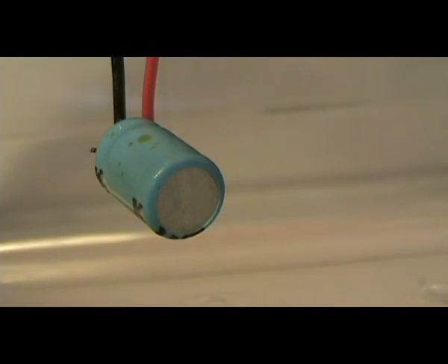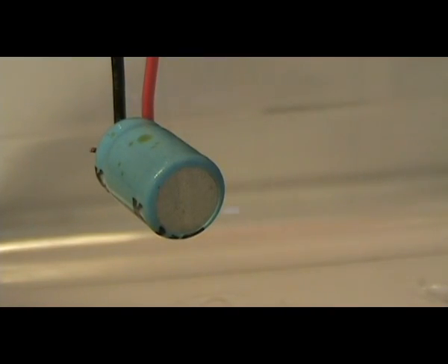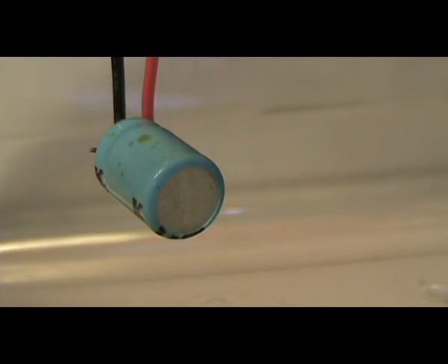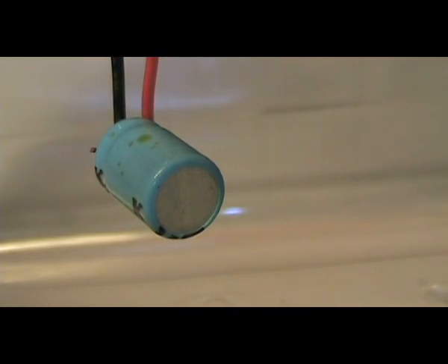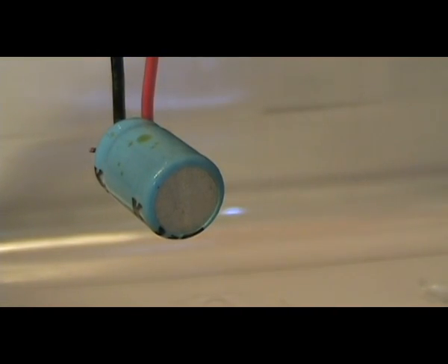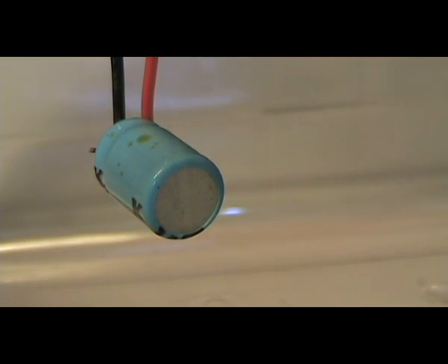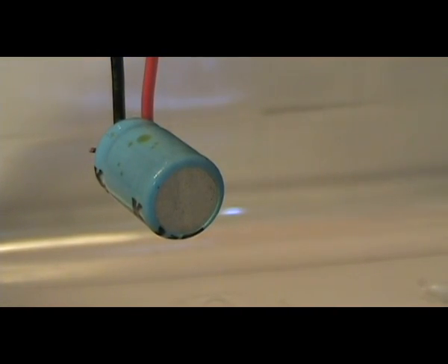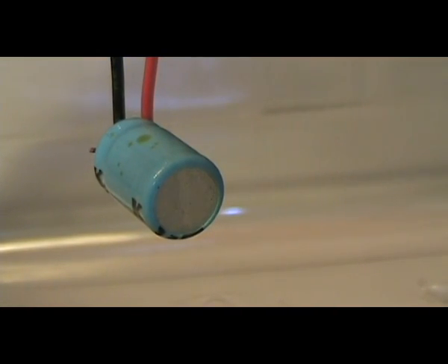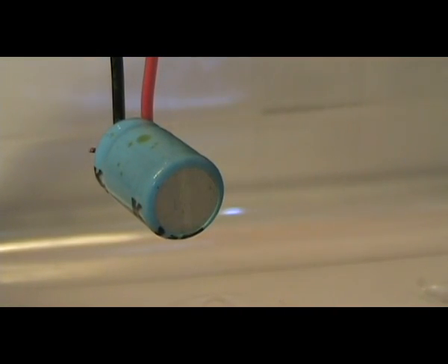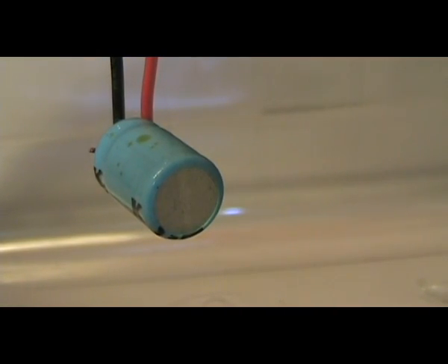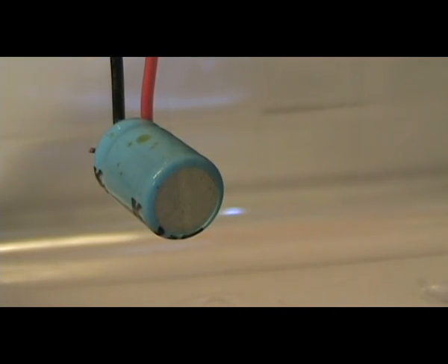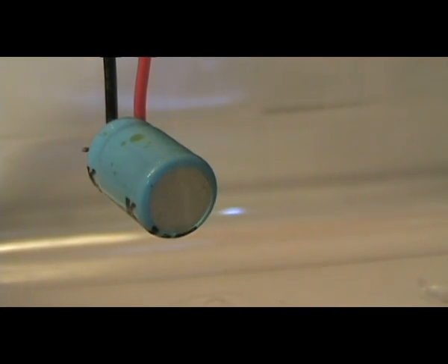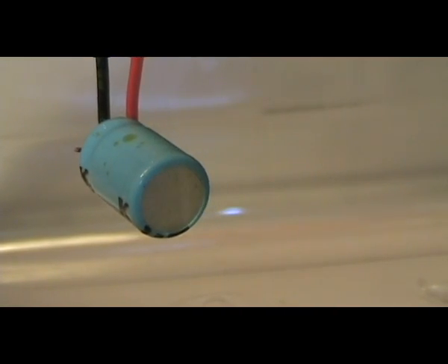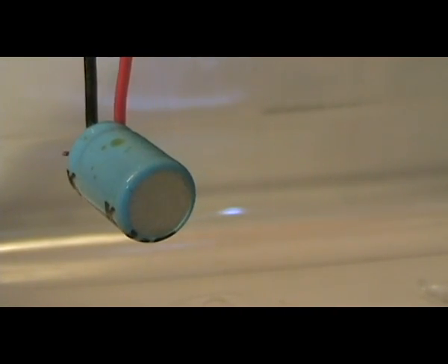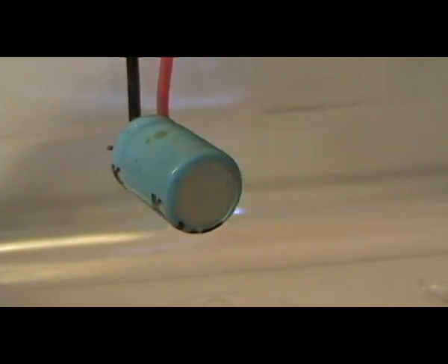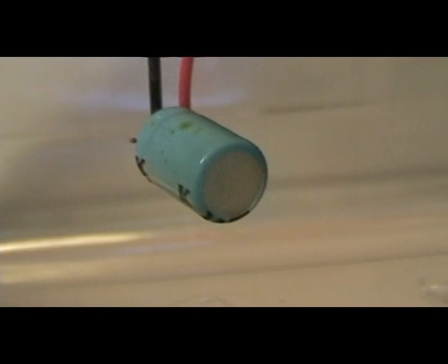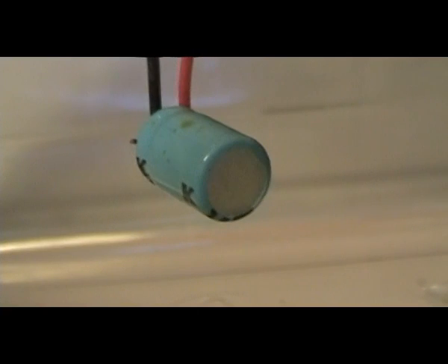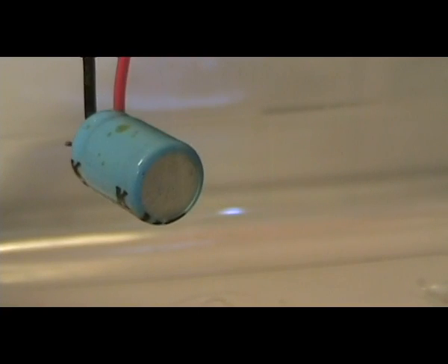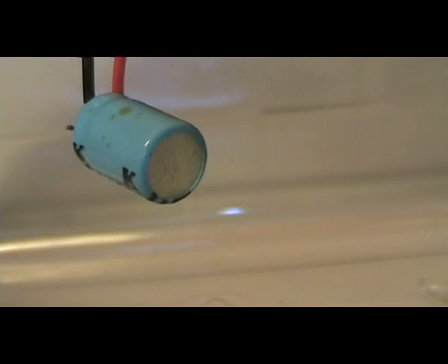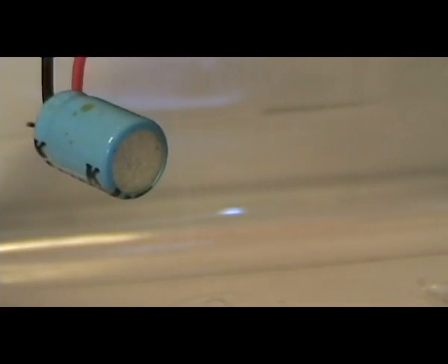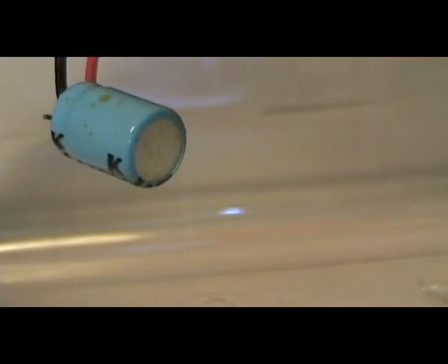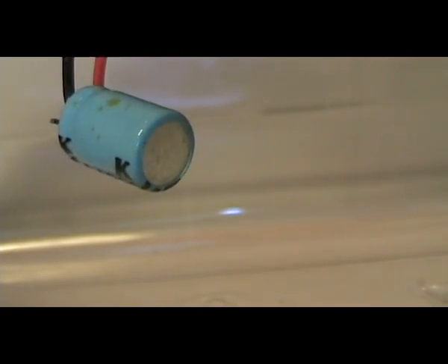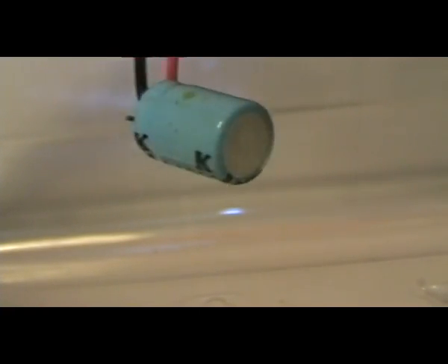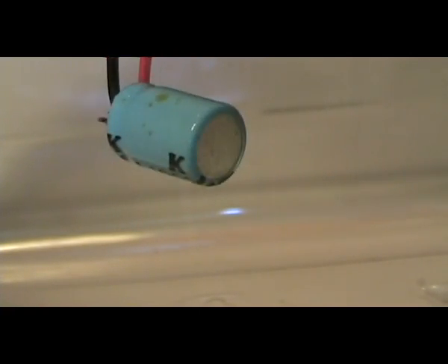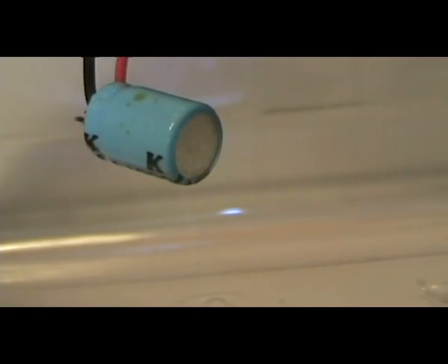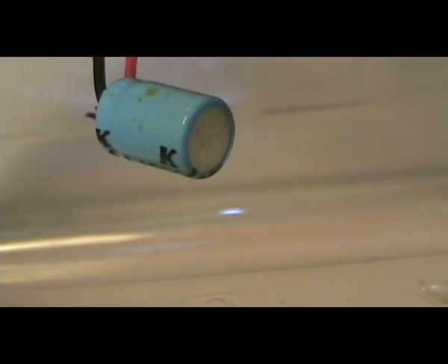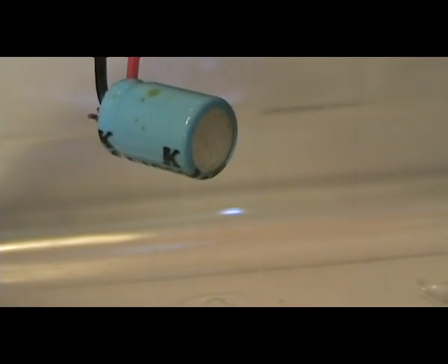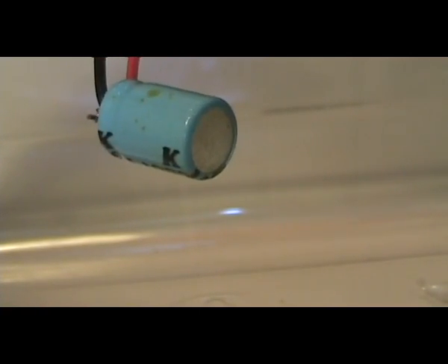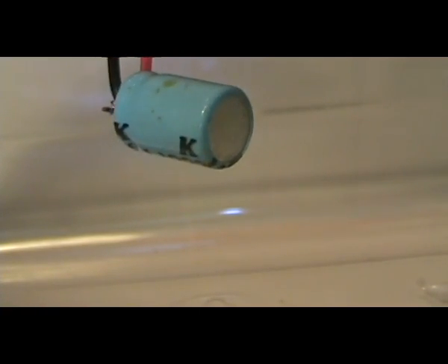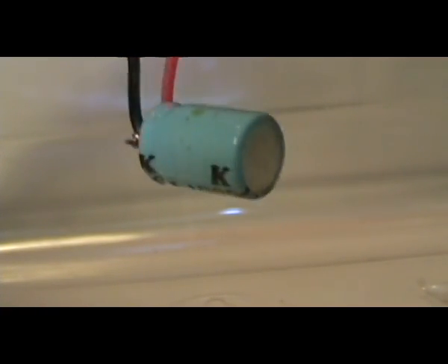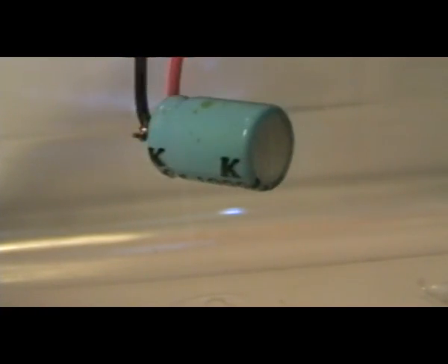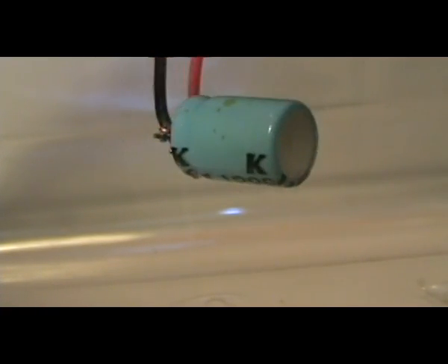This capacitor makes a pretty loud bang because it doesn't have a vent on it. It's a 10 volt 1000 microfarad electrolytic capacitor.